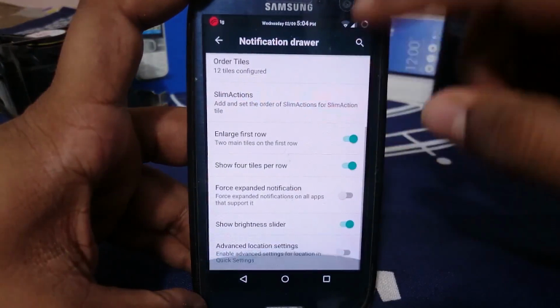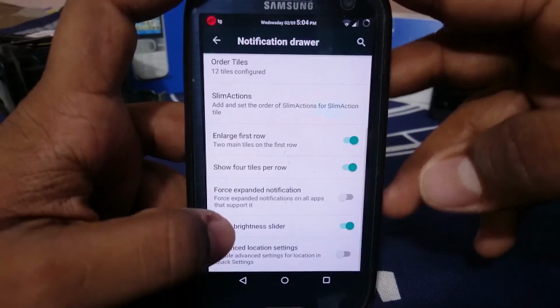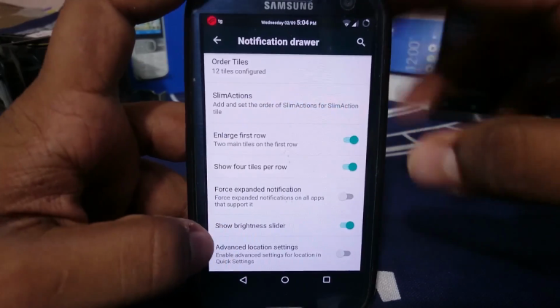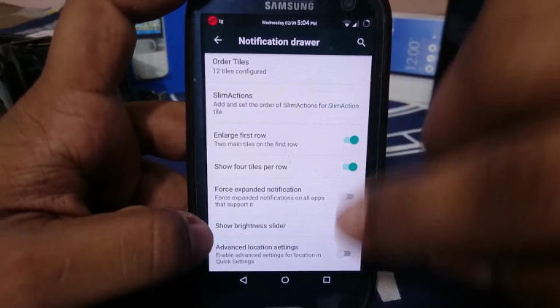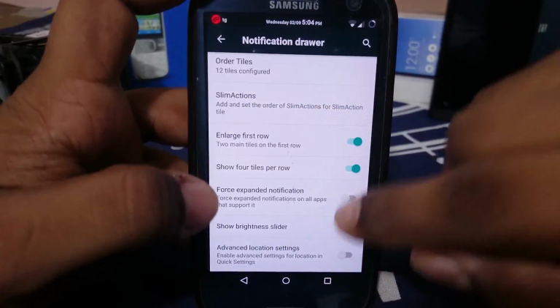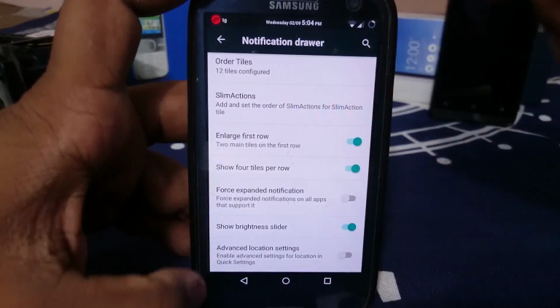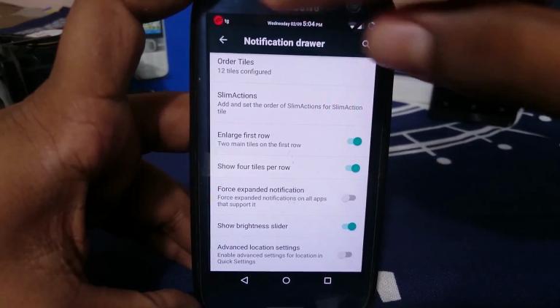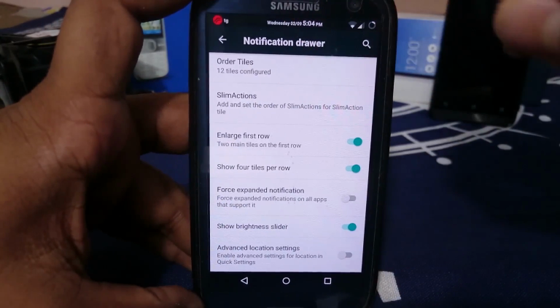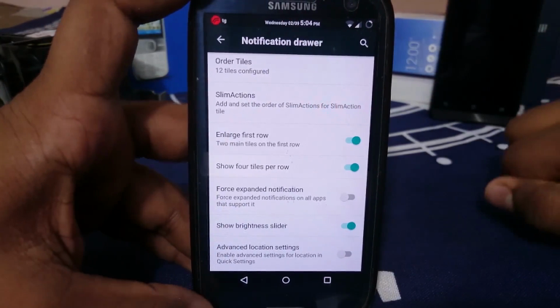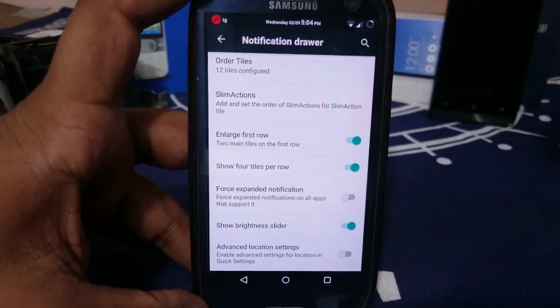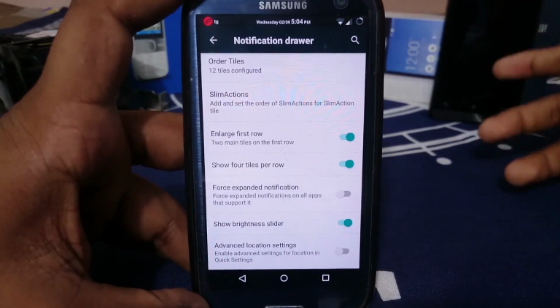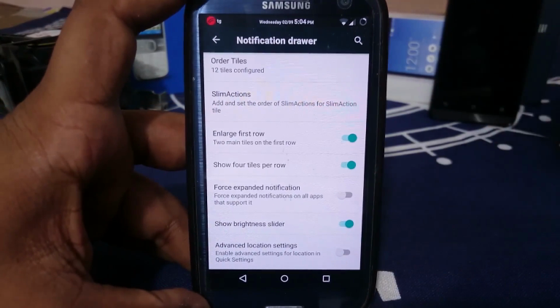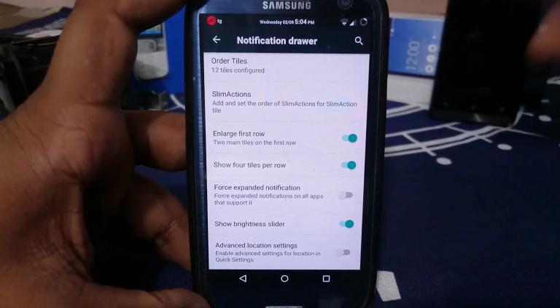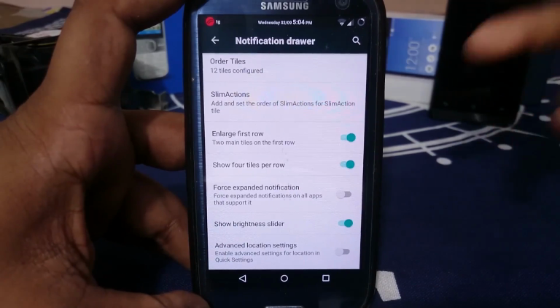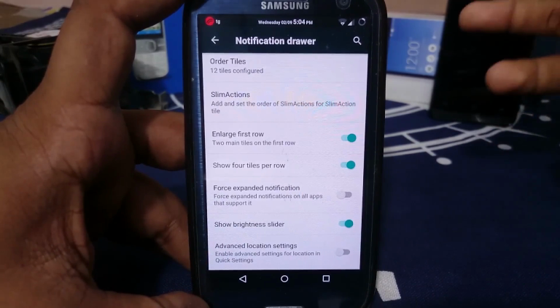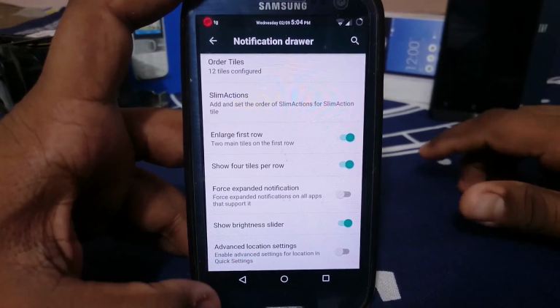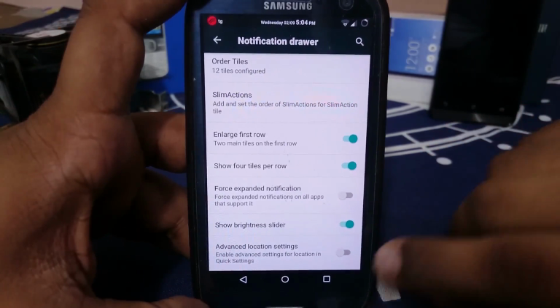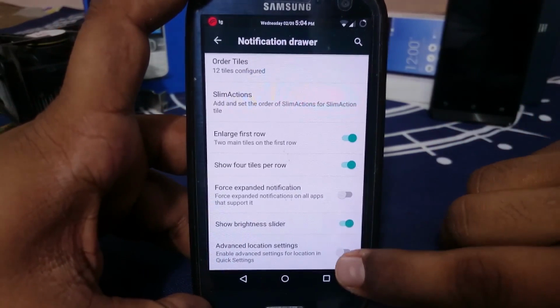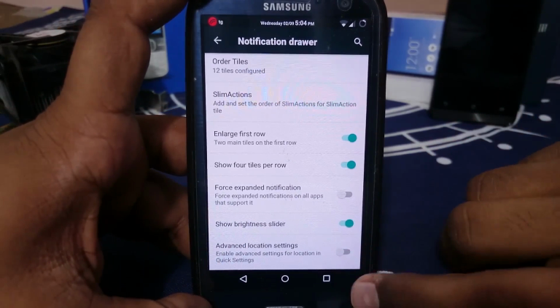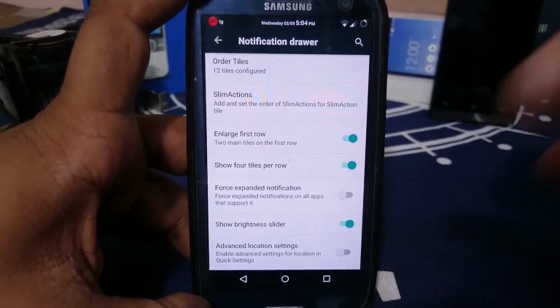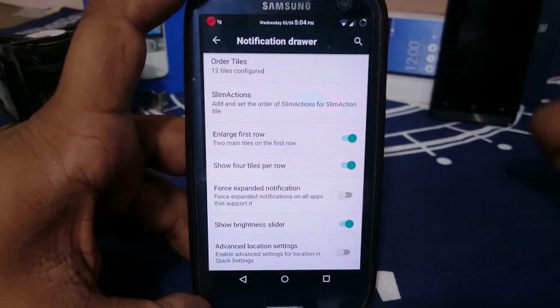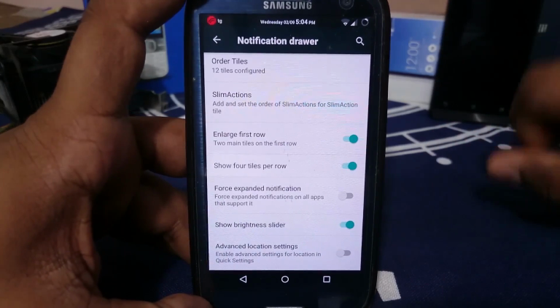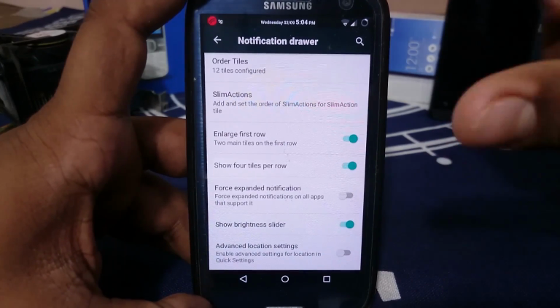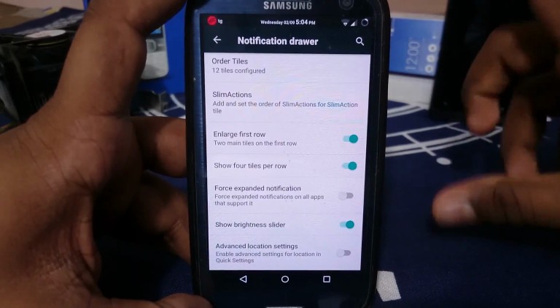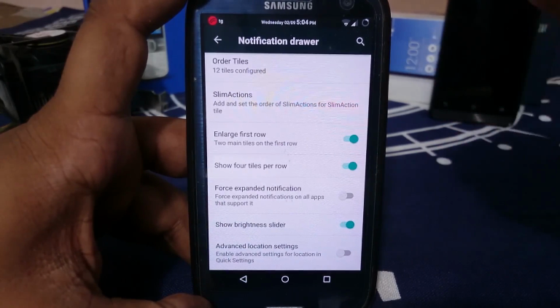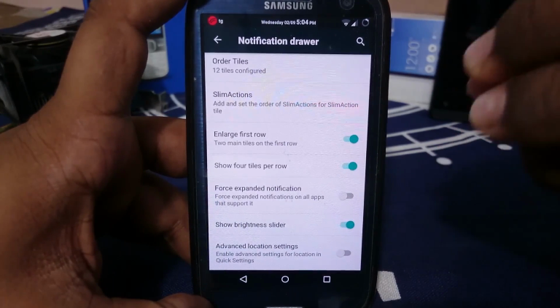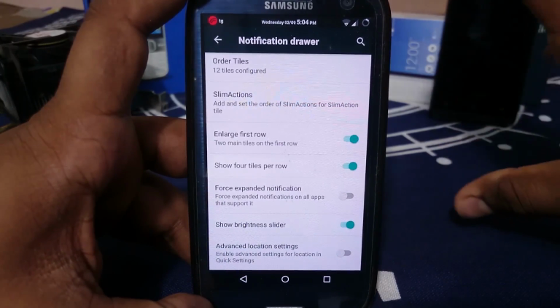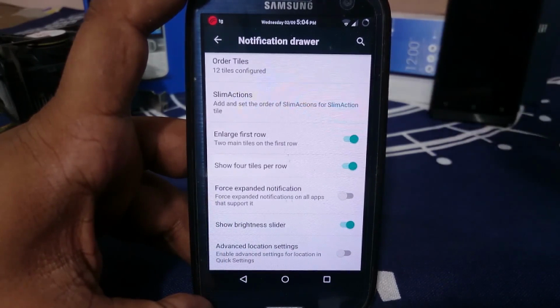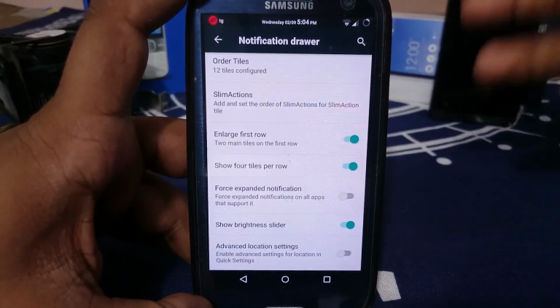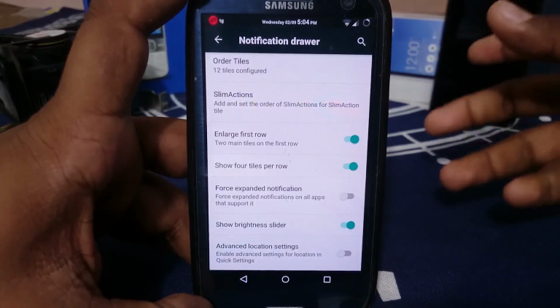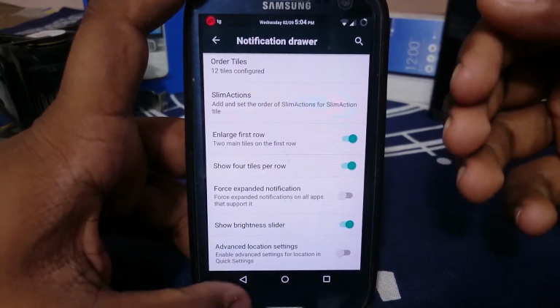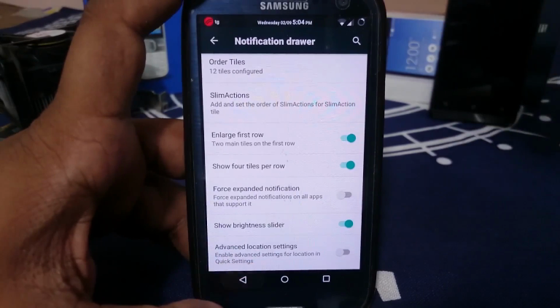You can disable the brightness slider and enable the status bar slider instead, which is what I prefer. Advanced location settings — clicking the location tile will enlarge it and go into another settings page, which is really nice.